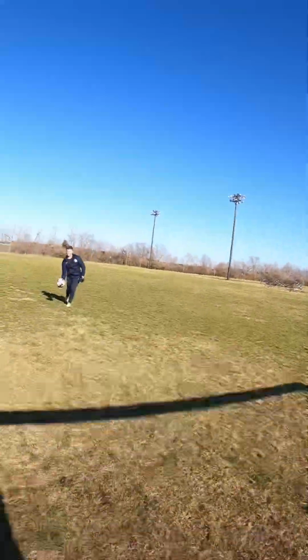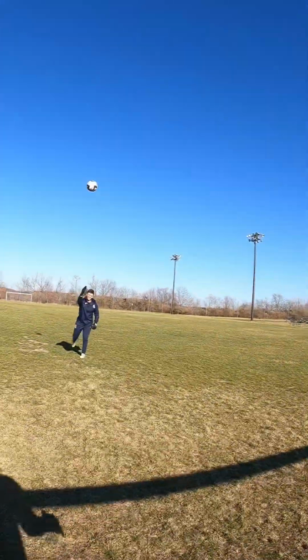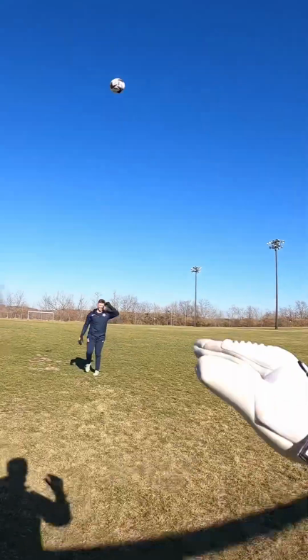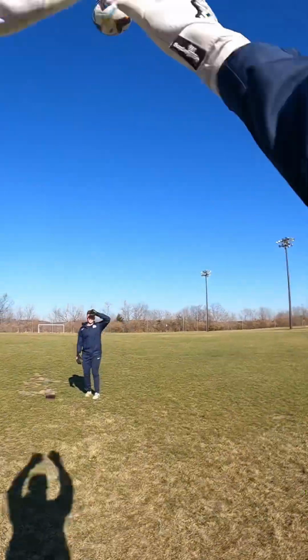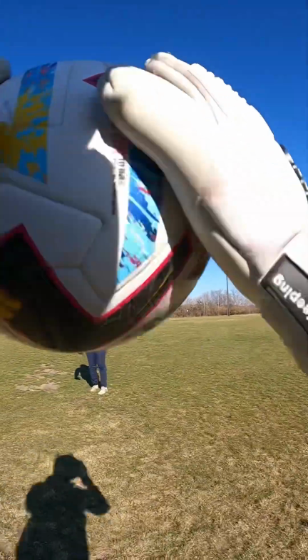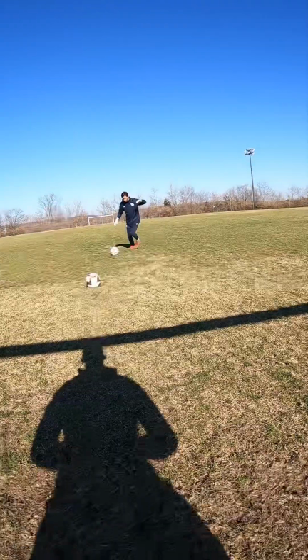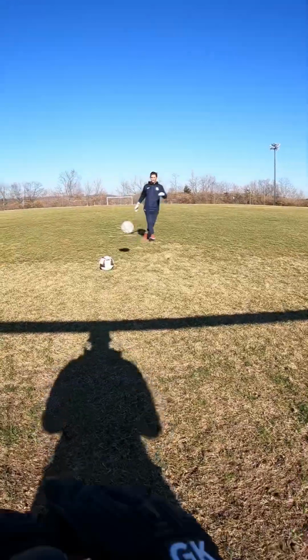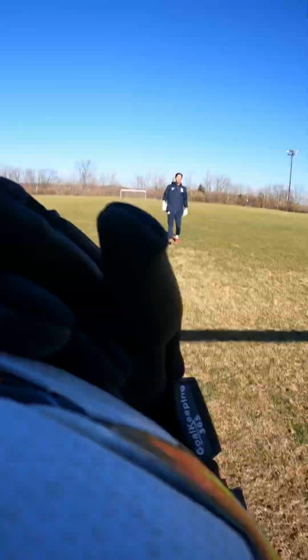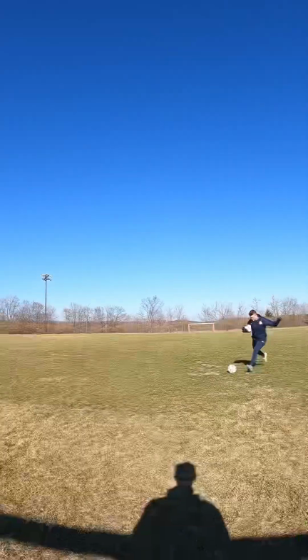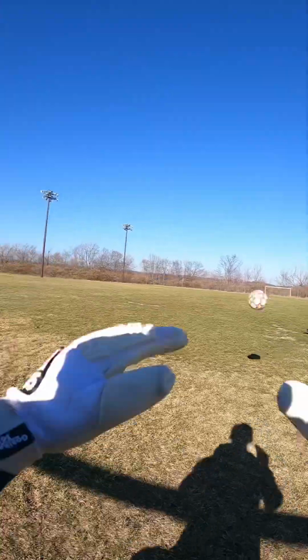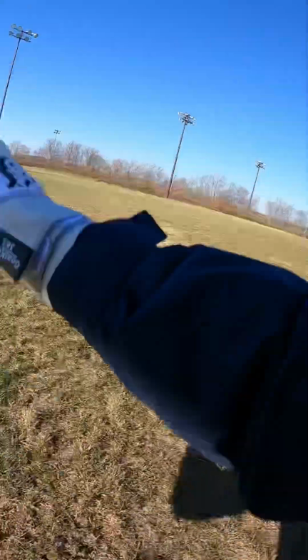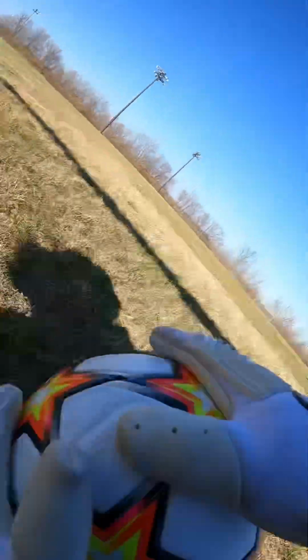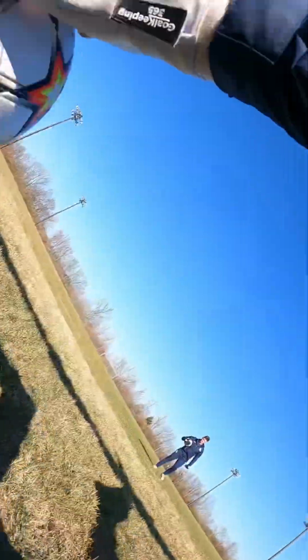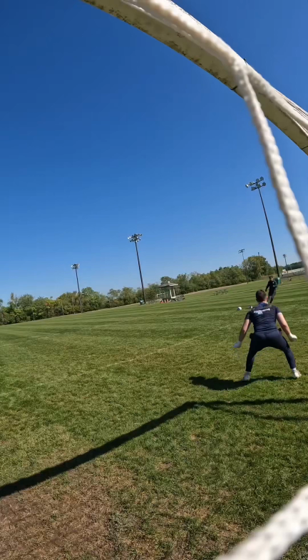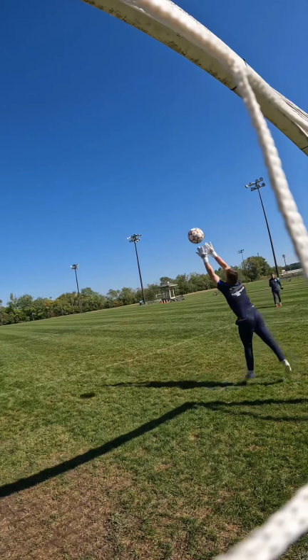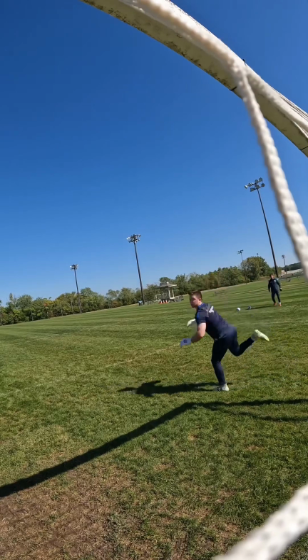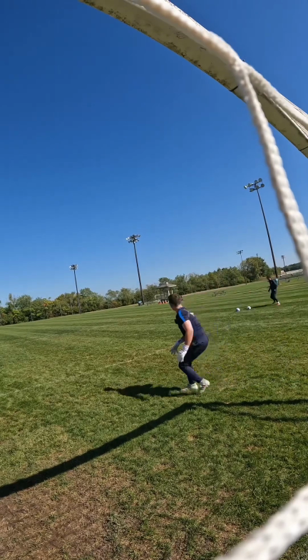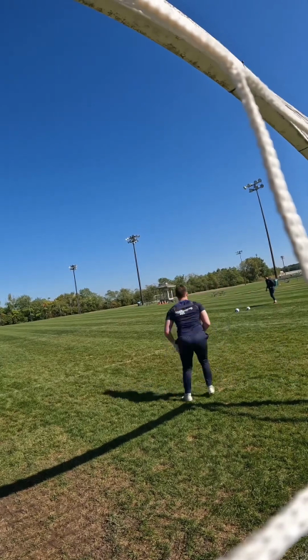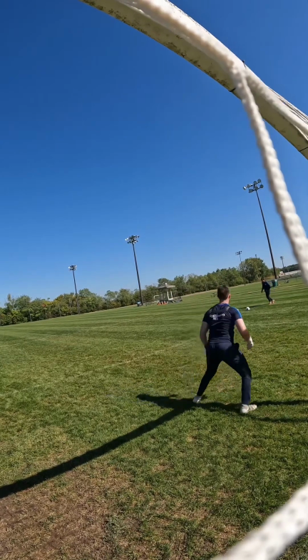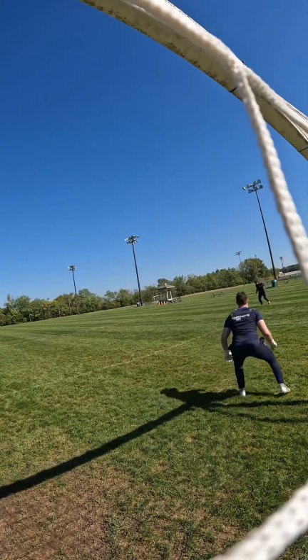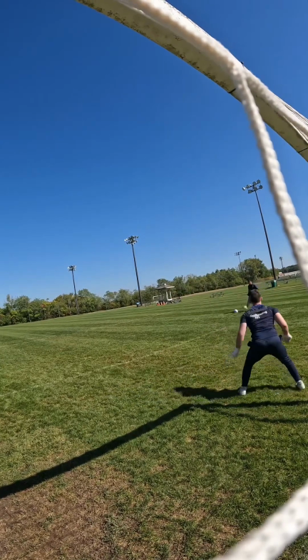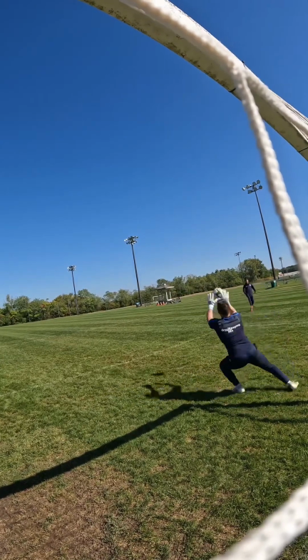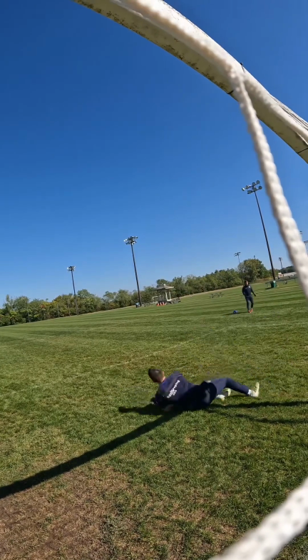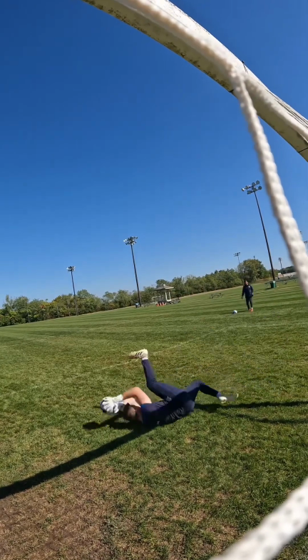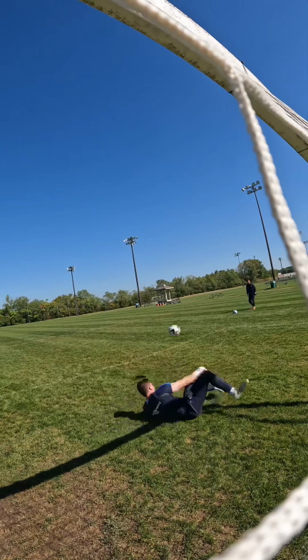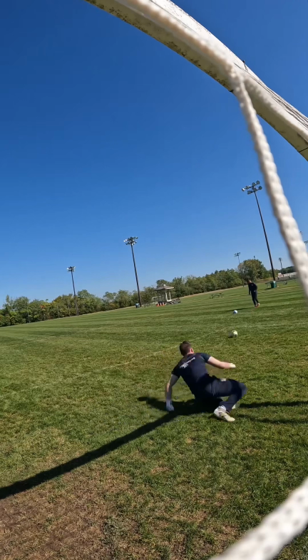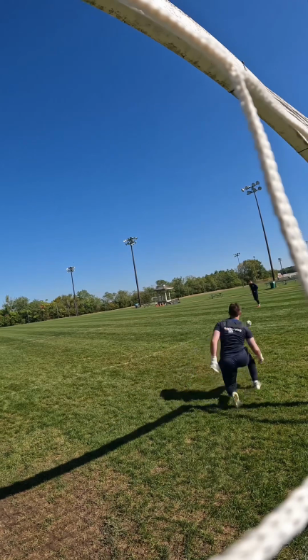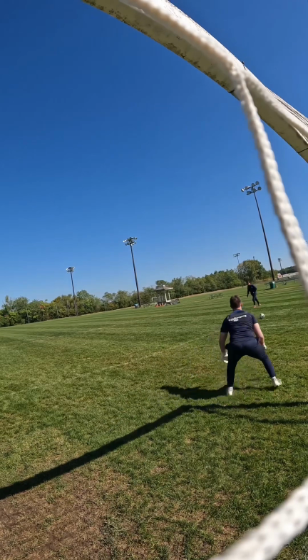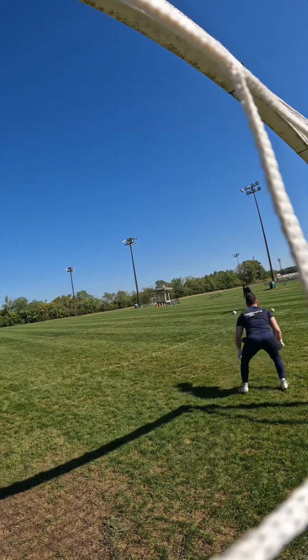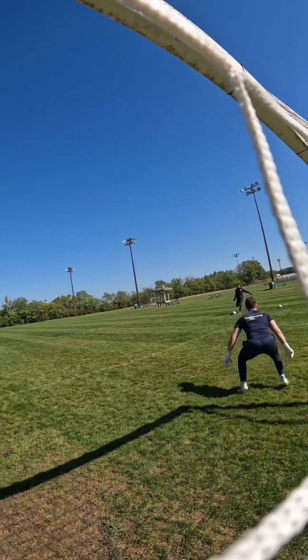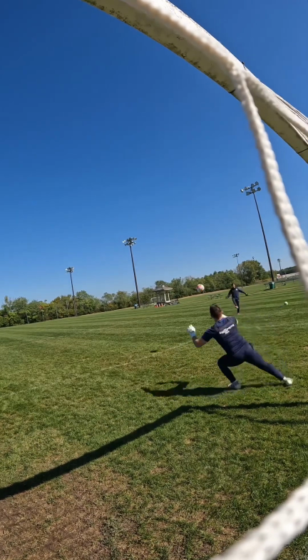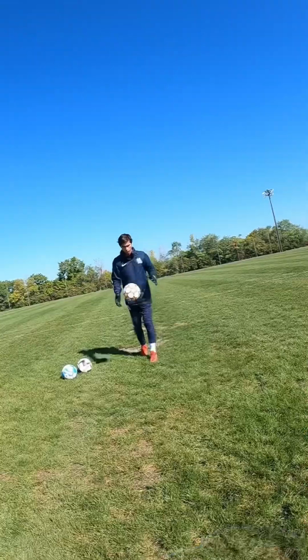You can get these gloves on our website in sizes 8 through 11. We've got them up for $49.99, and if you buy two, you can get them for $79.99. They're available right now, so head on over to our store and check them out.